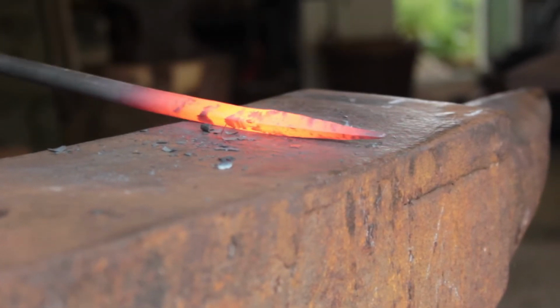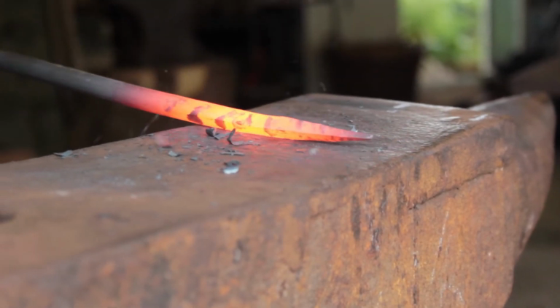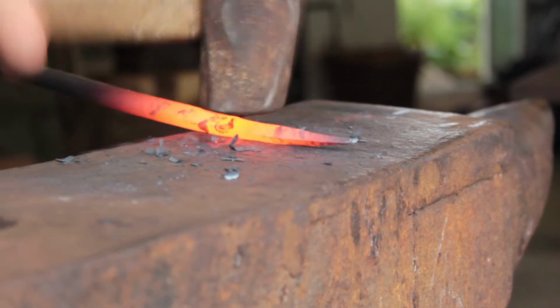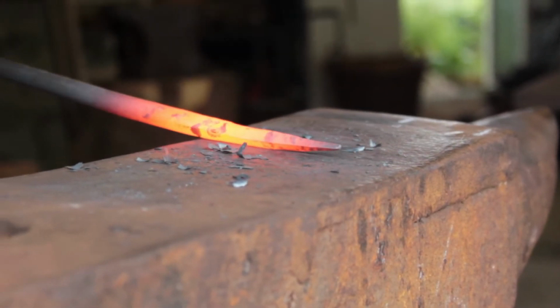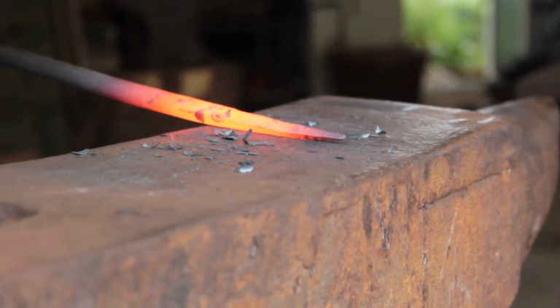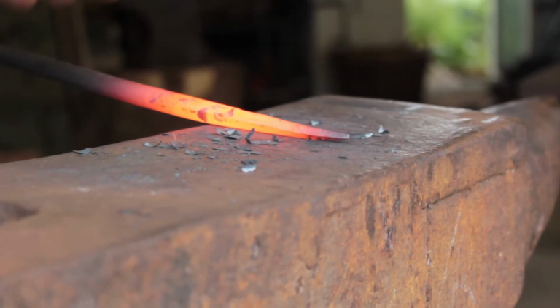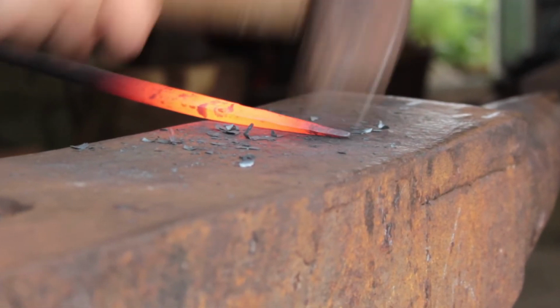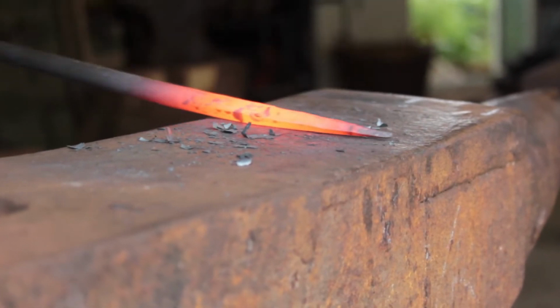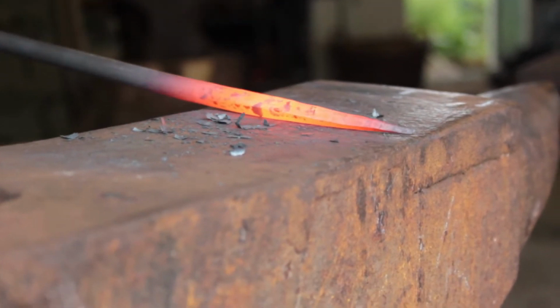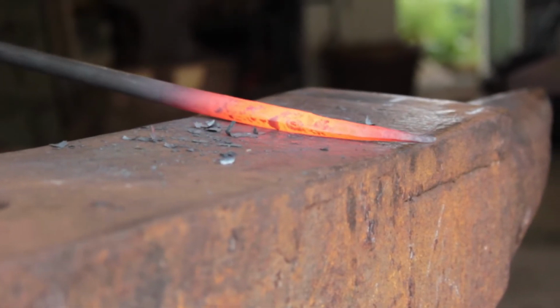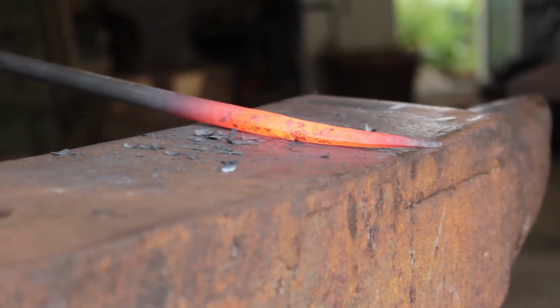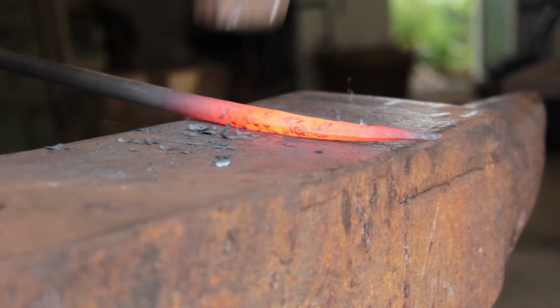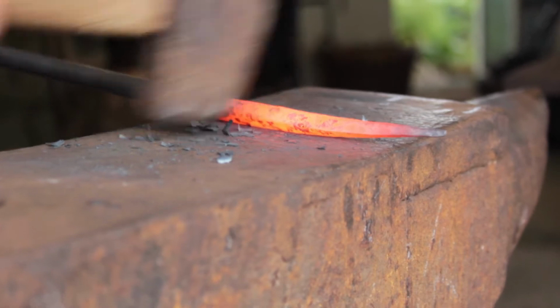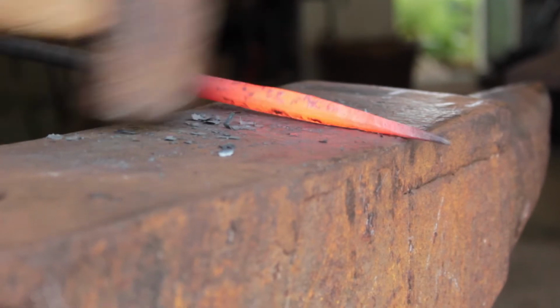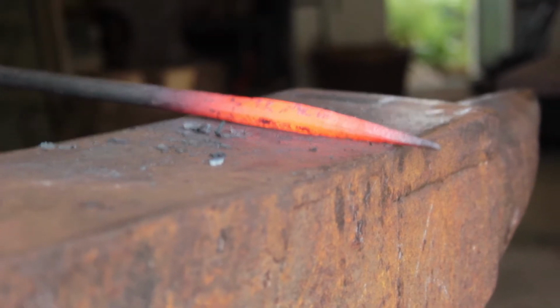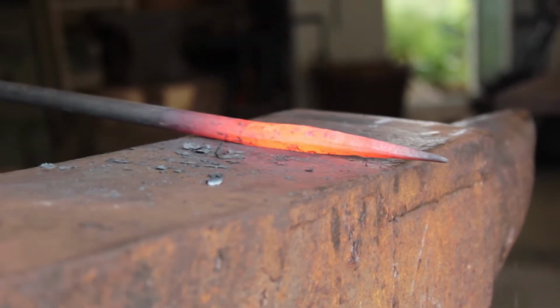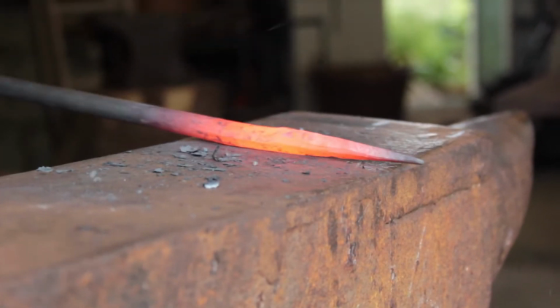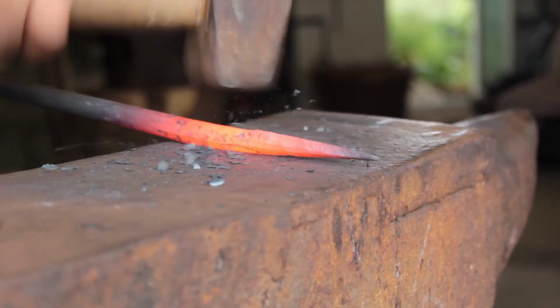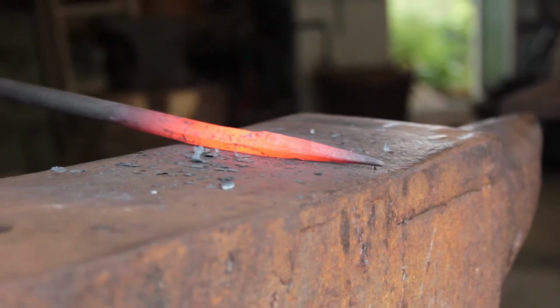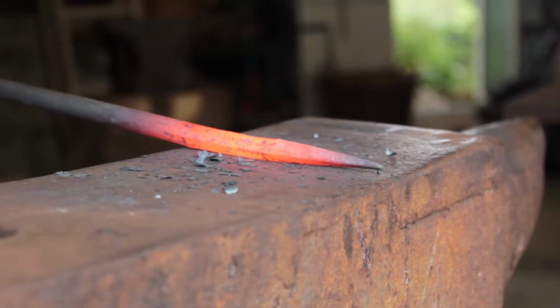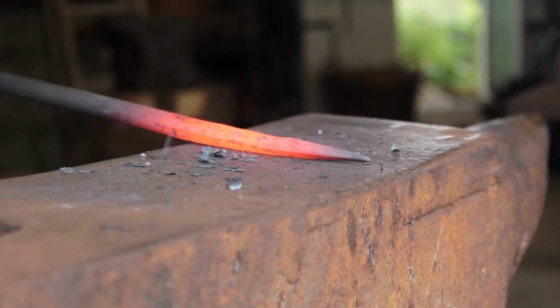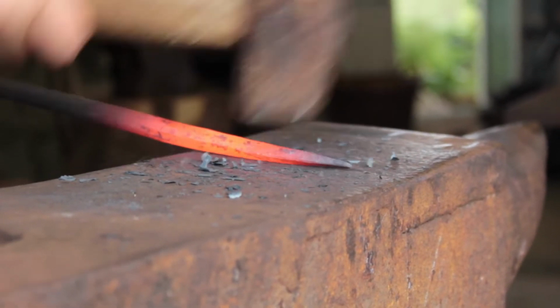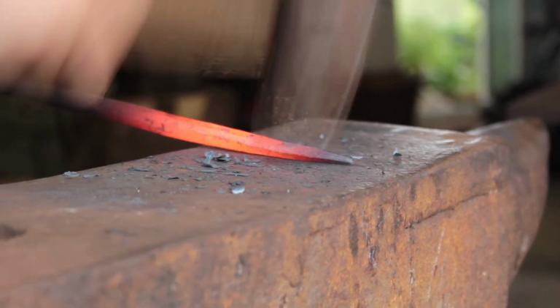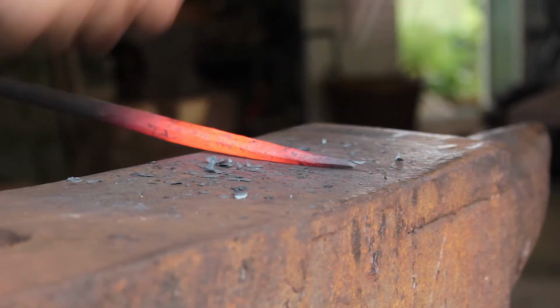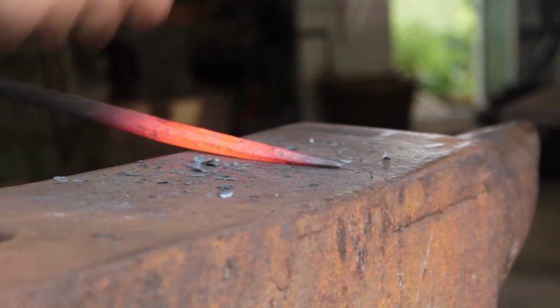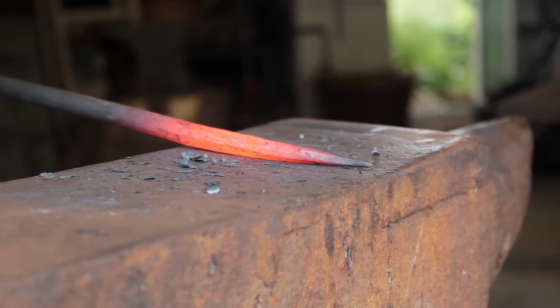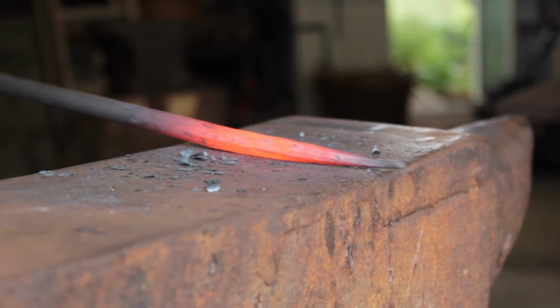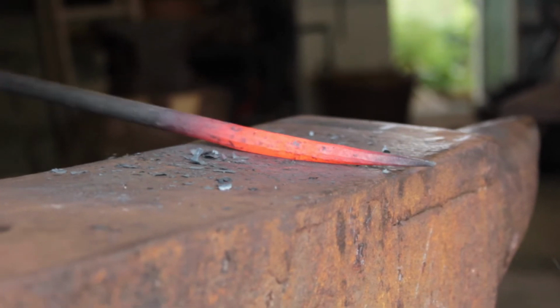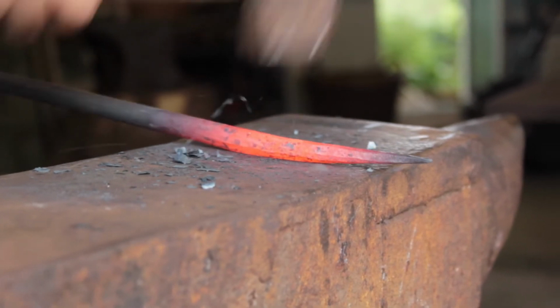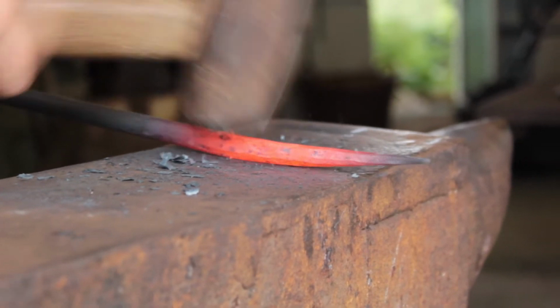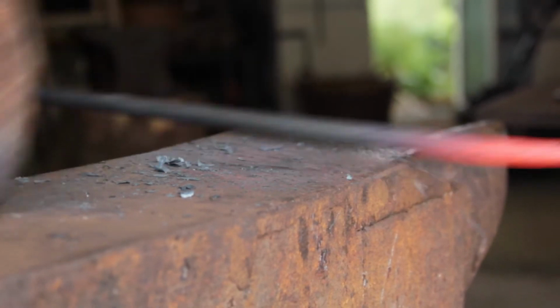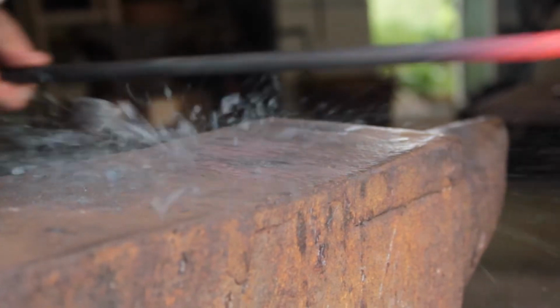To make a round taper, you start by making a square one and then you take off the corners again until it's ready.